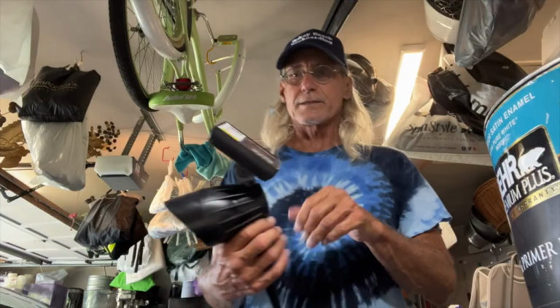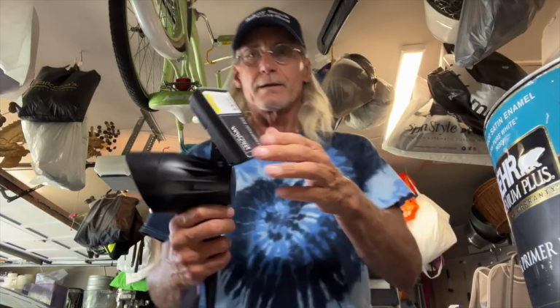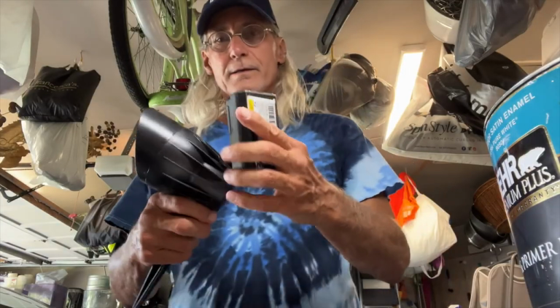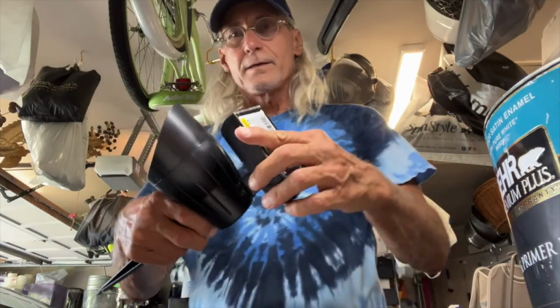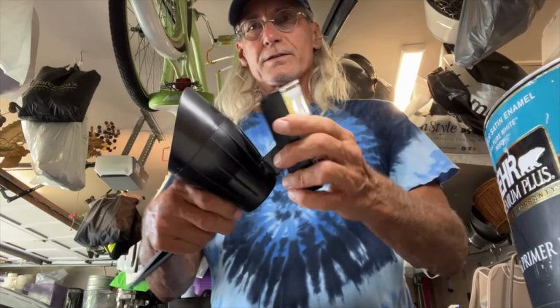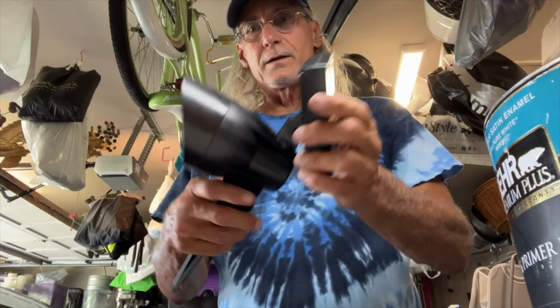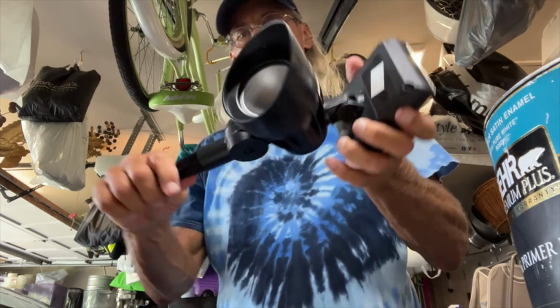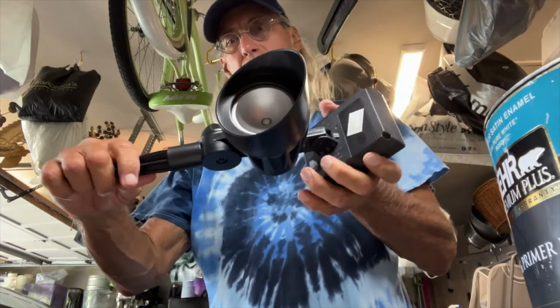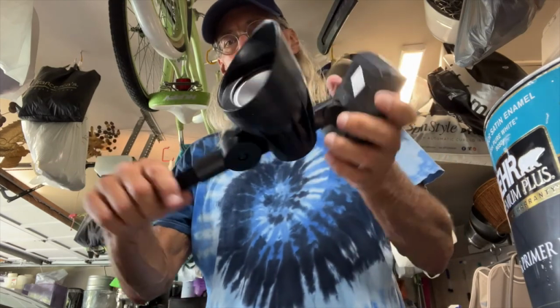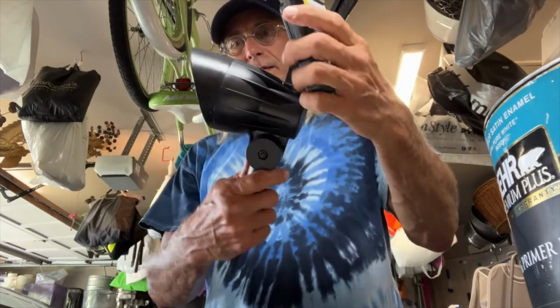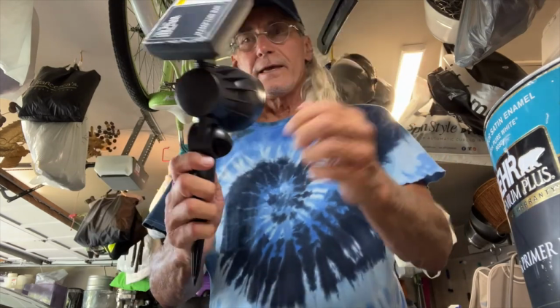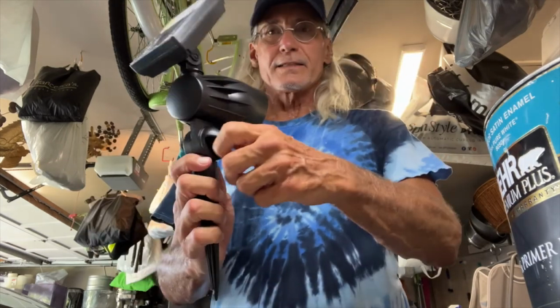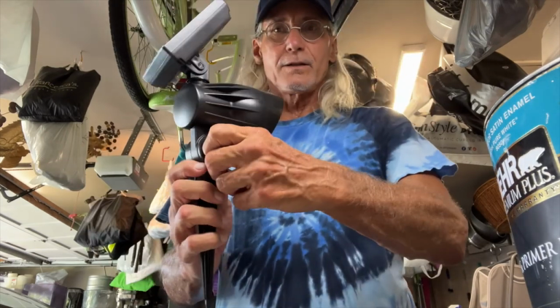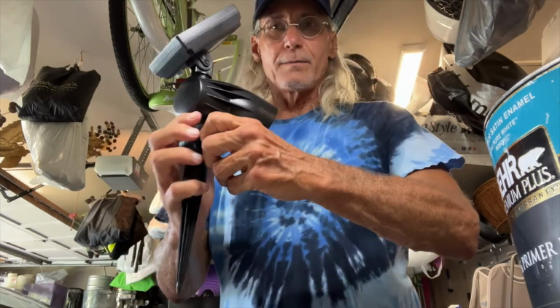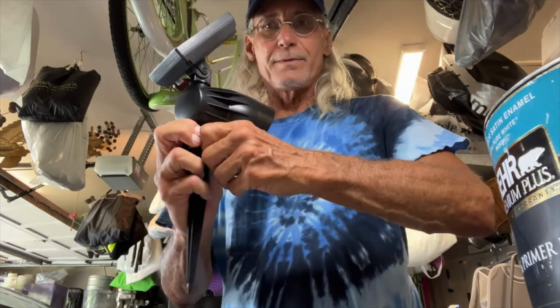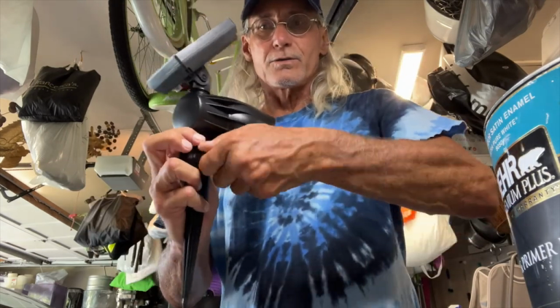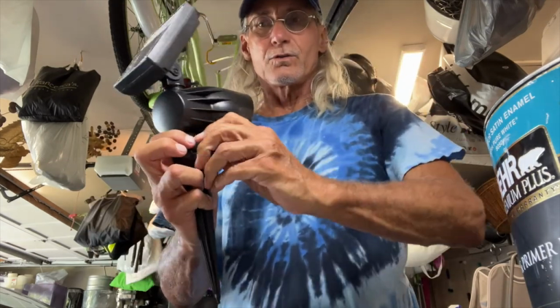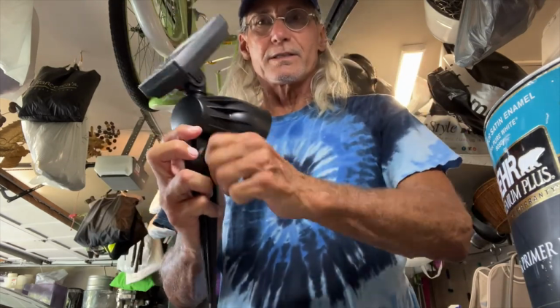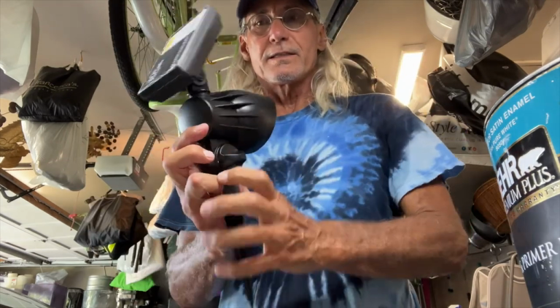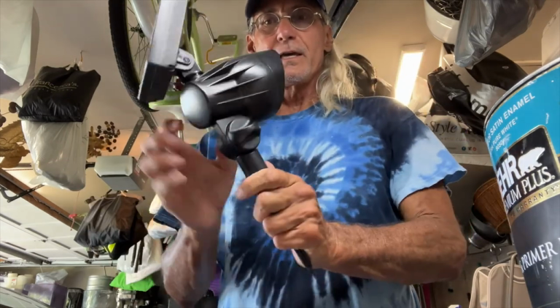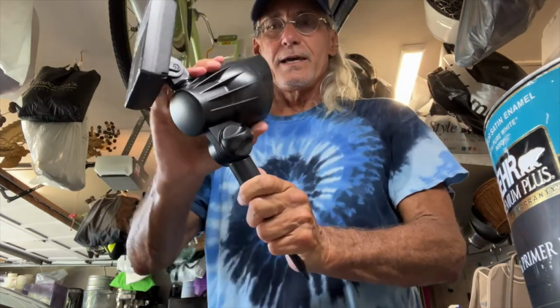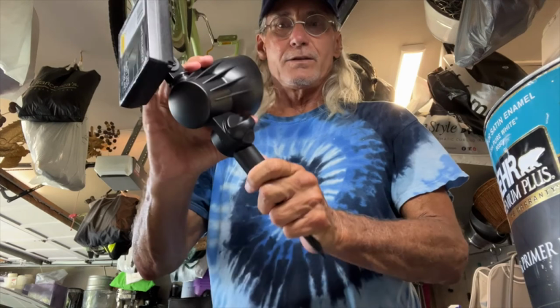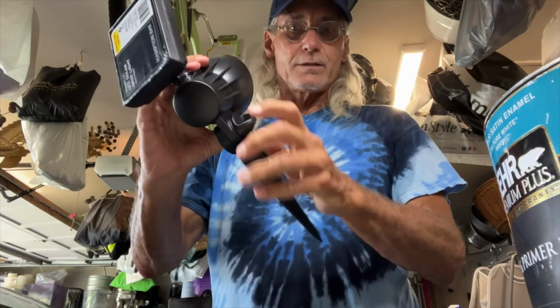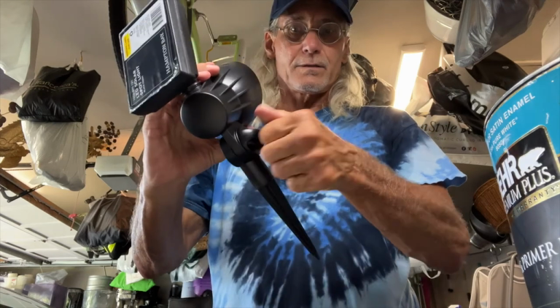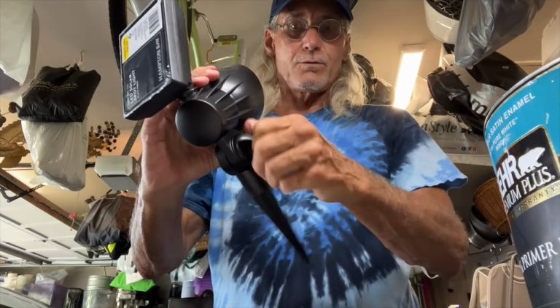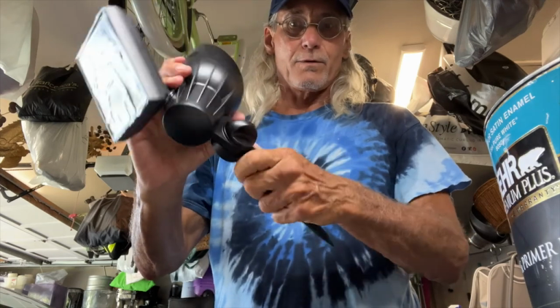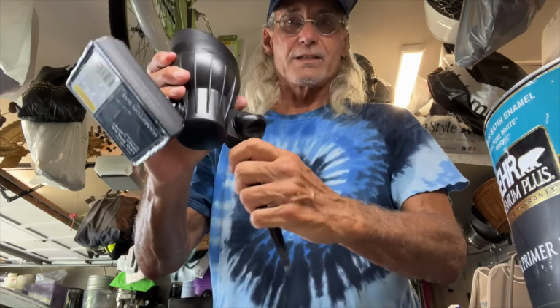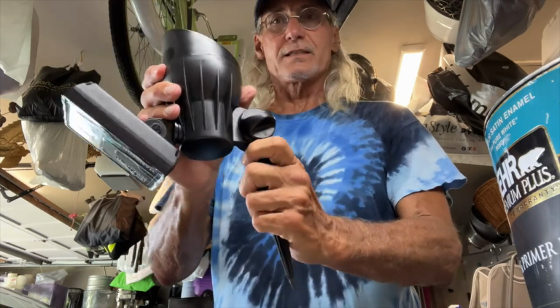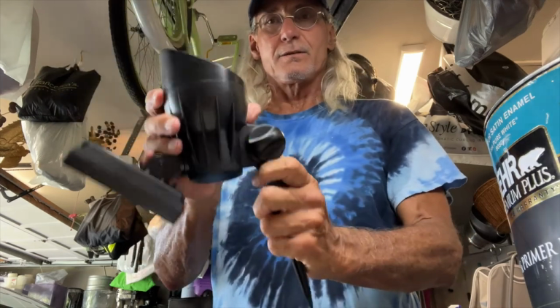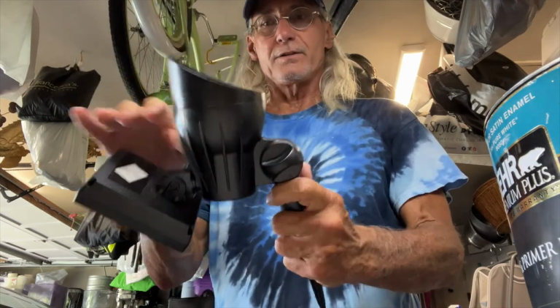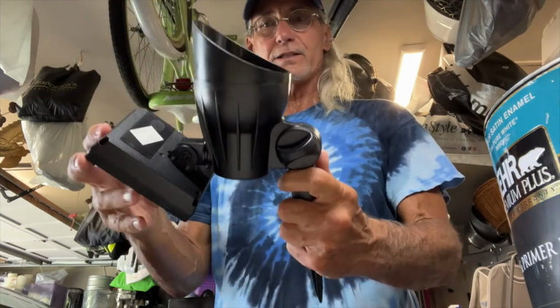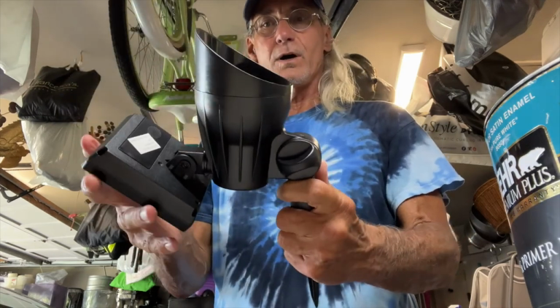Here's our solar light, and it has a little thingamabob here, so you can twist this and then rearrange it in any direction you want.